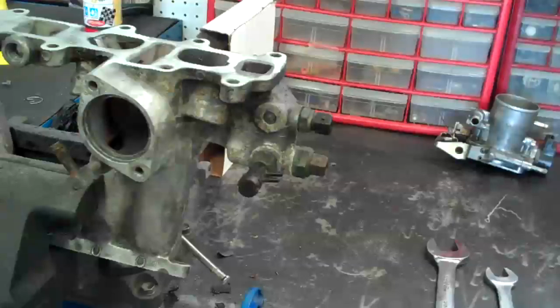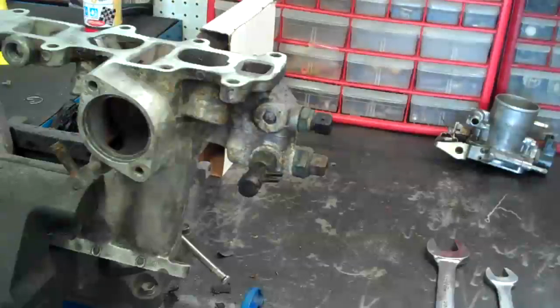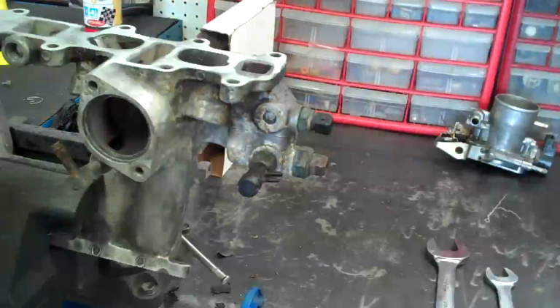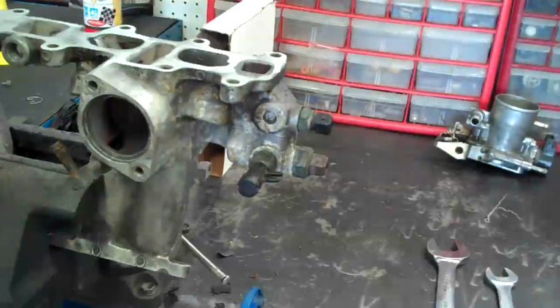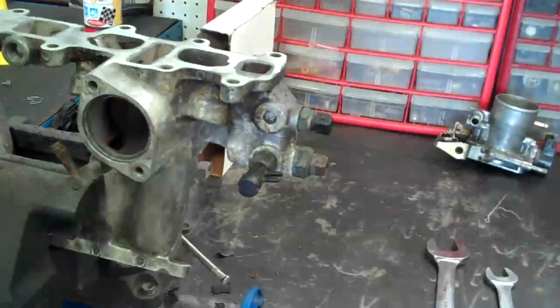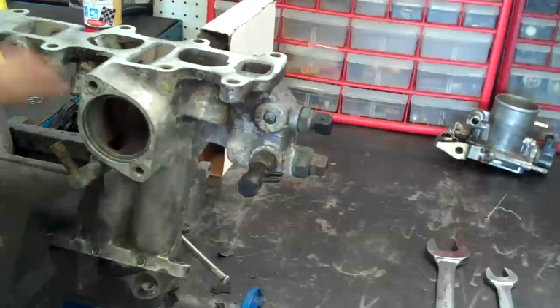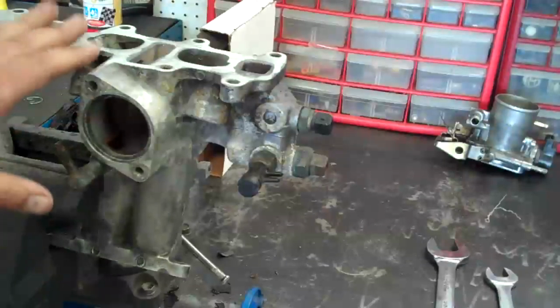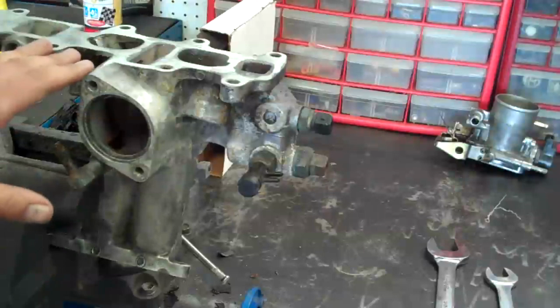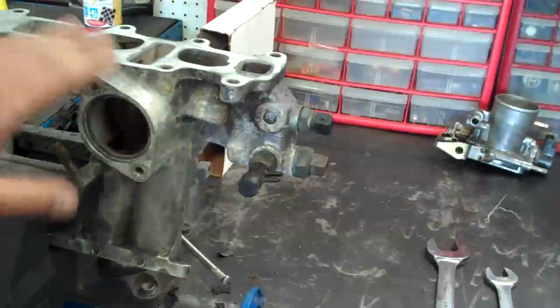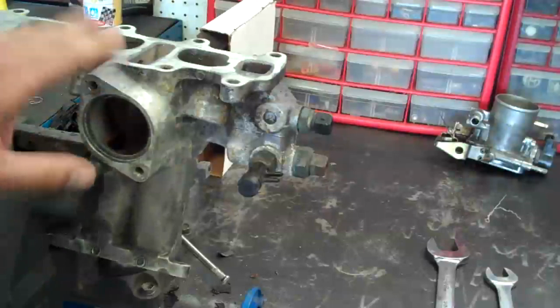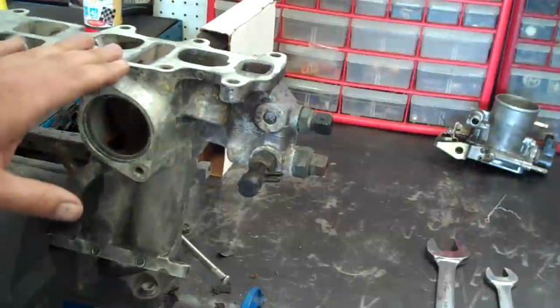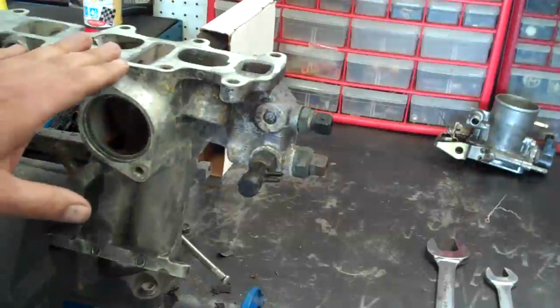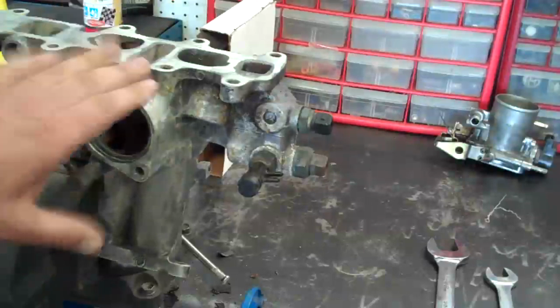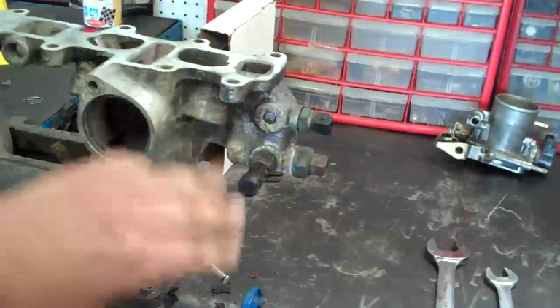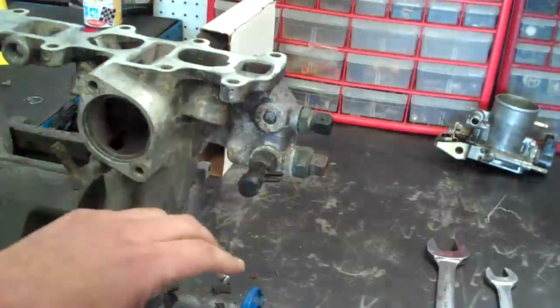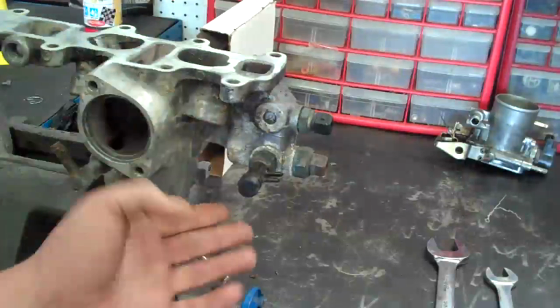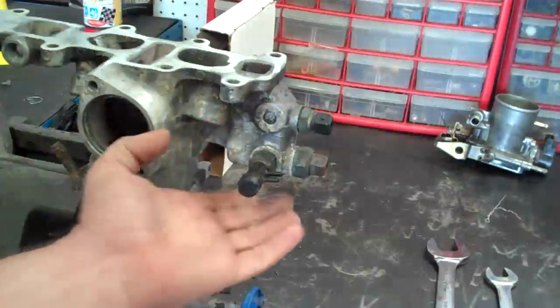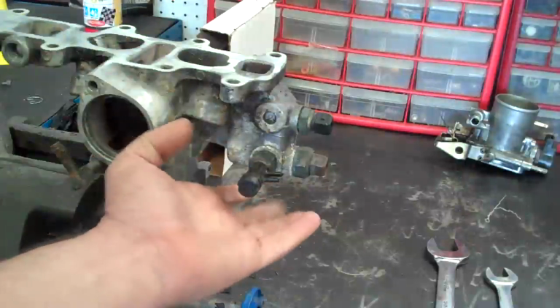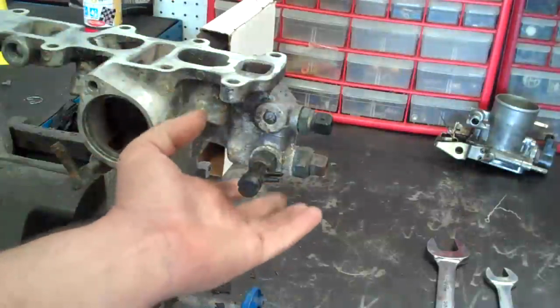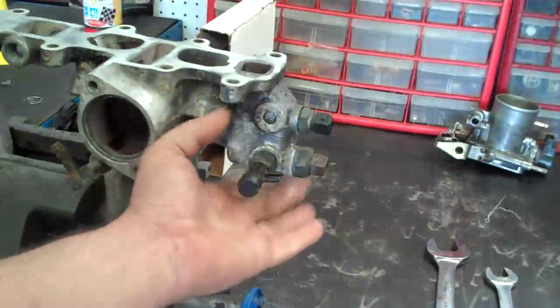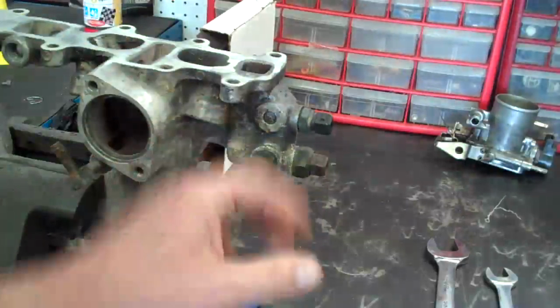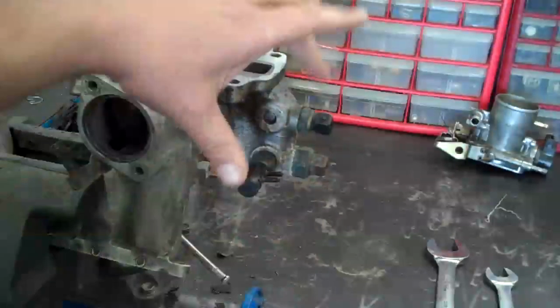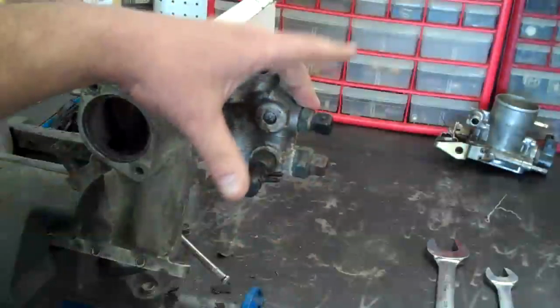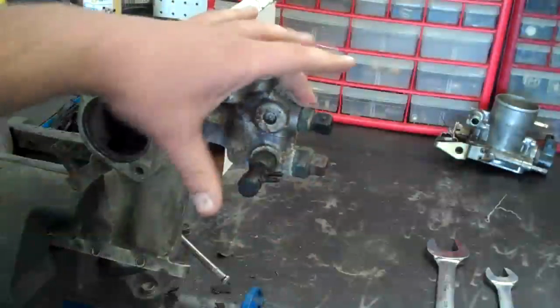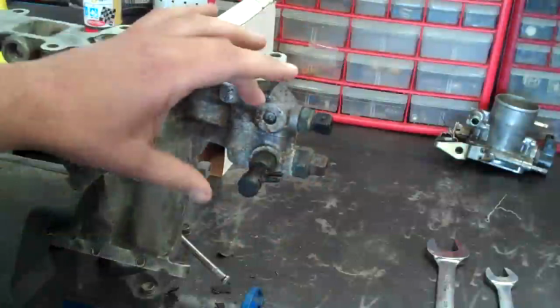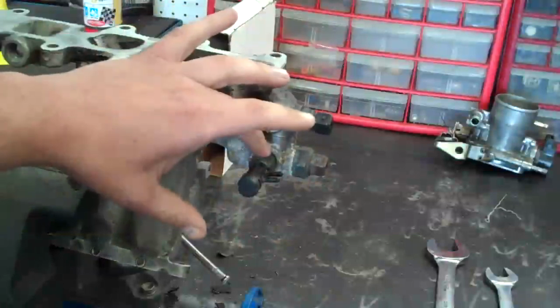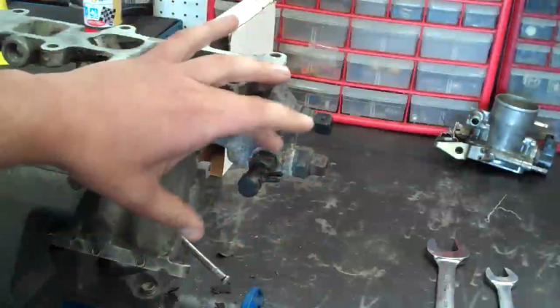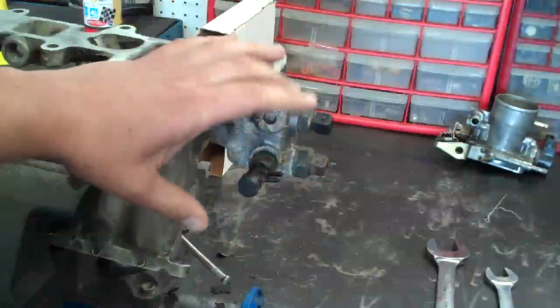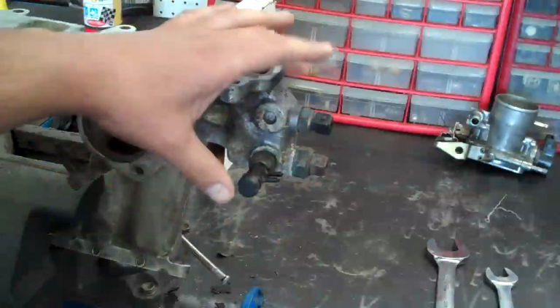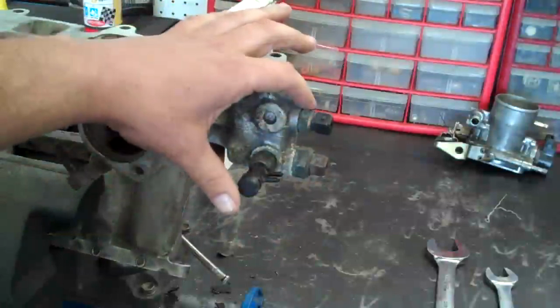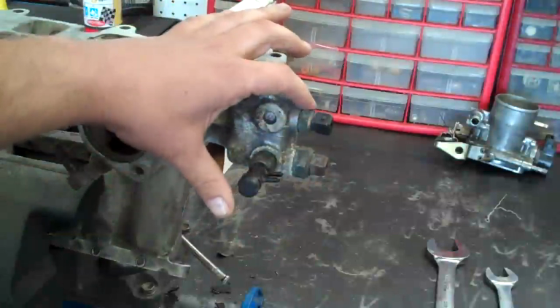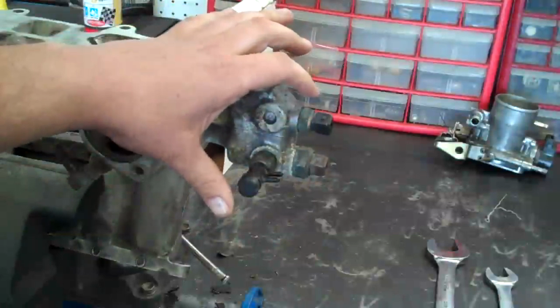Since you need to disassemble it to properly clean the manifold, right now is a good time to test your electronic parts that help control the fuel injection.